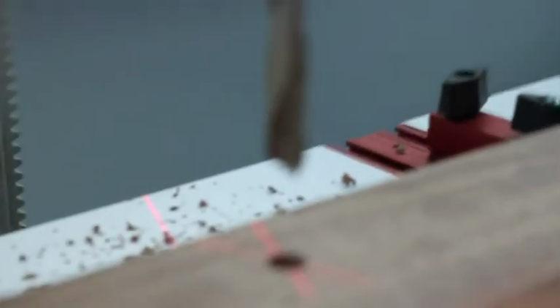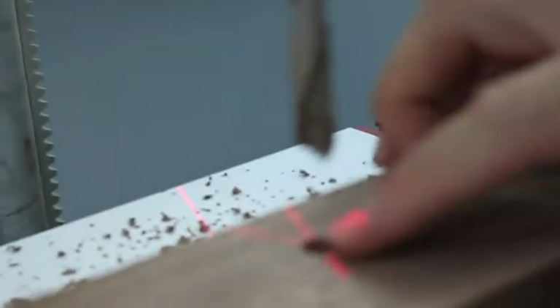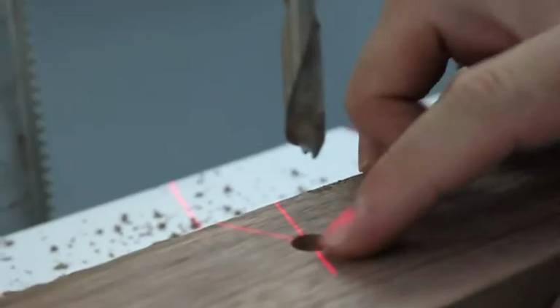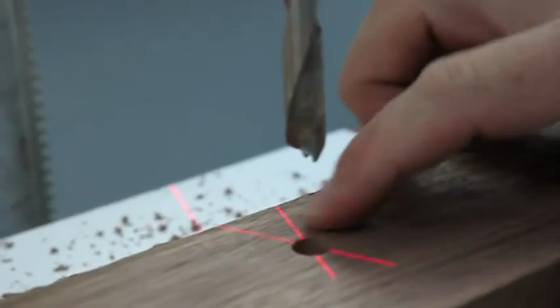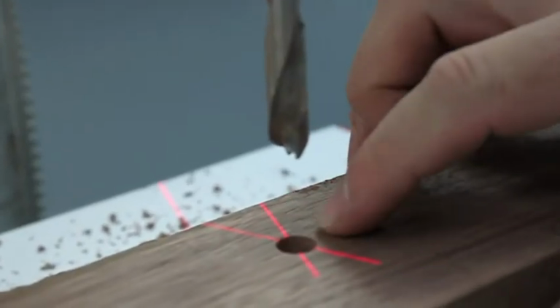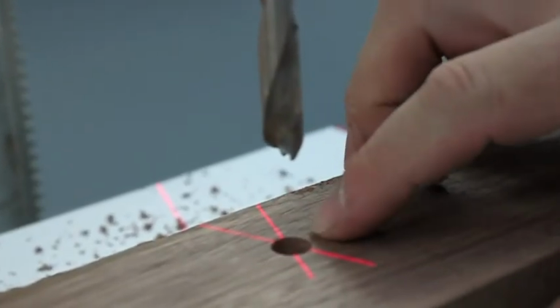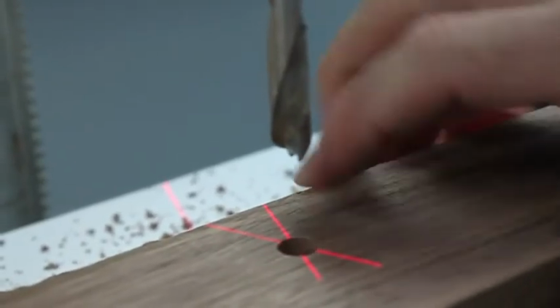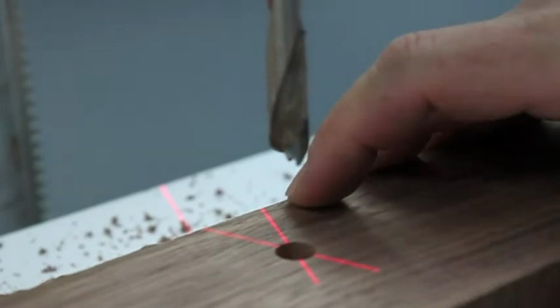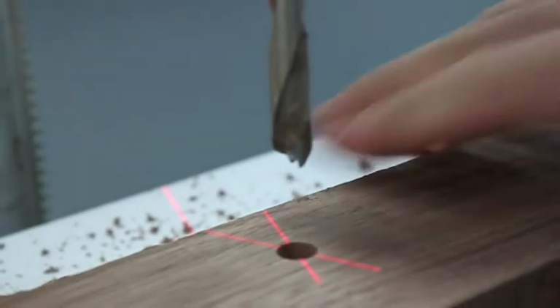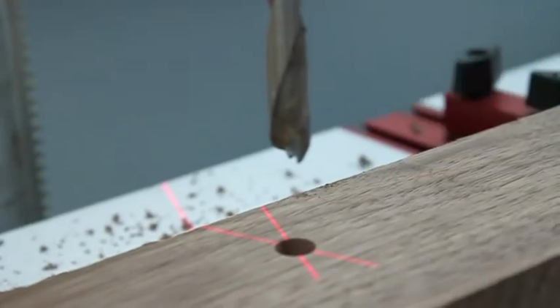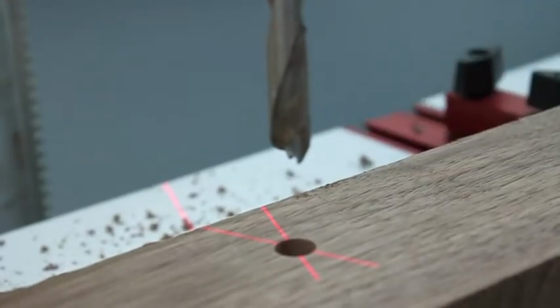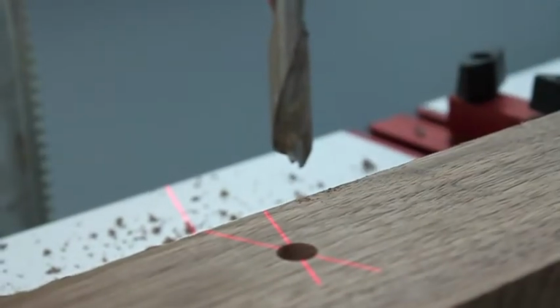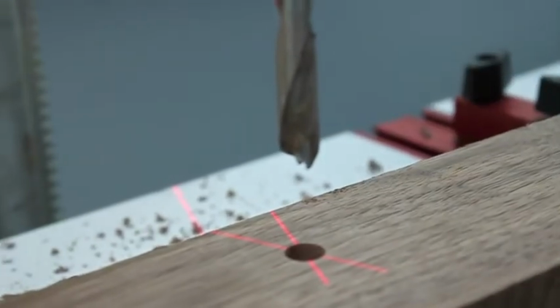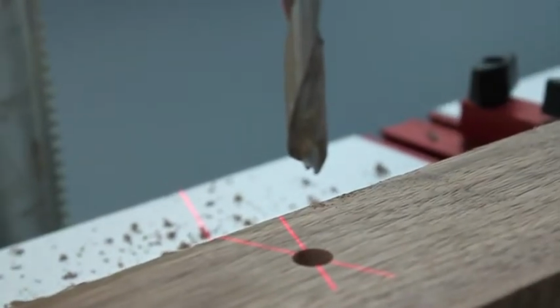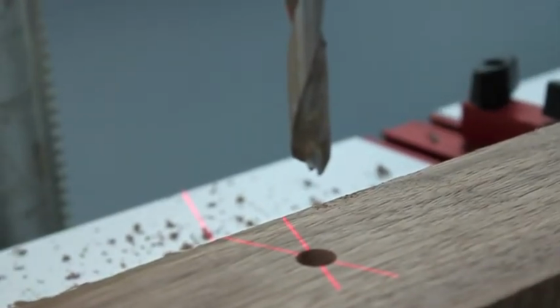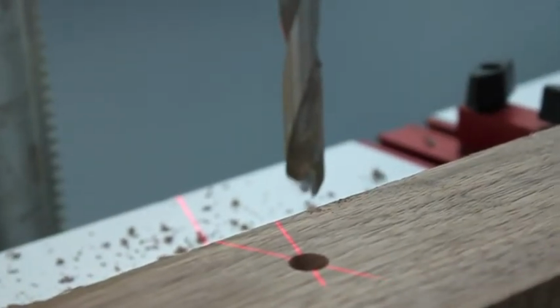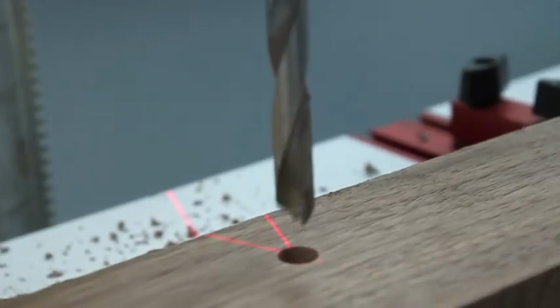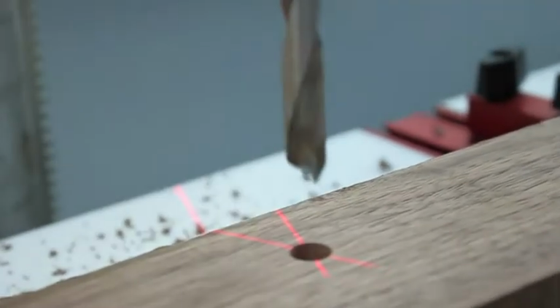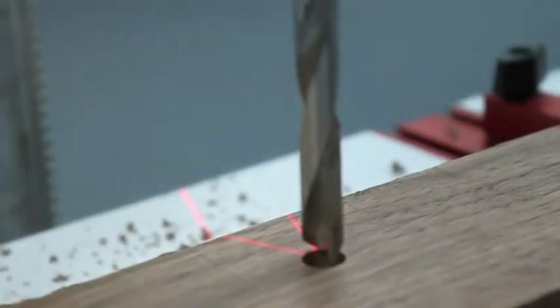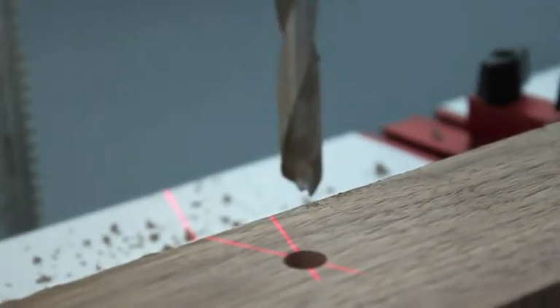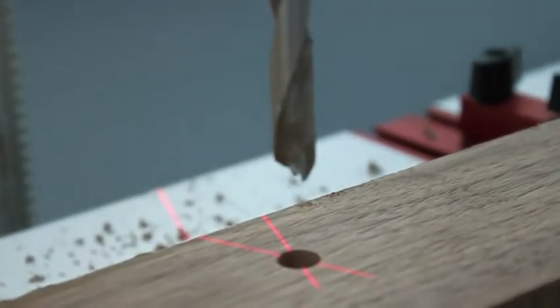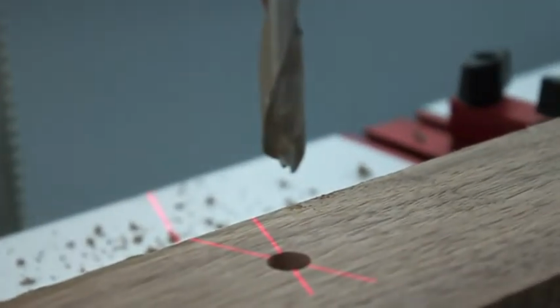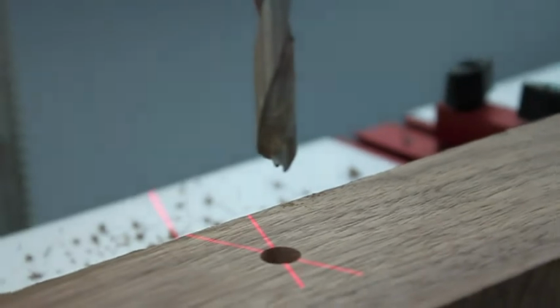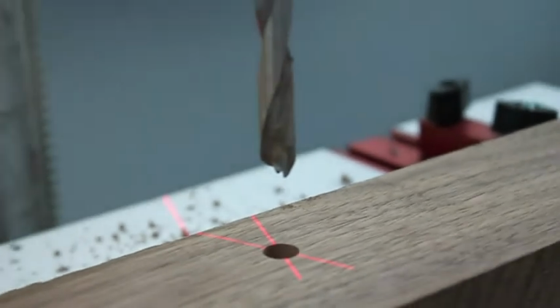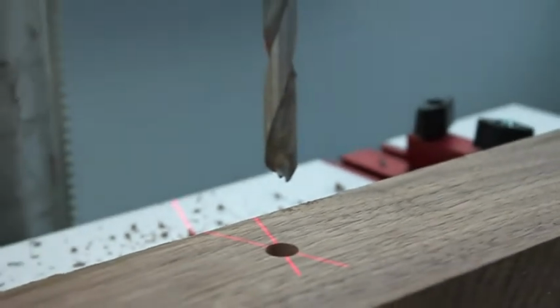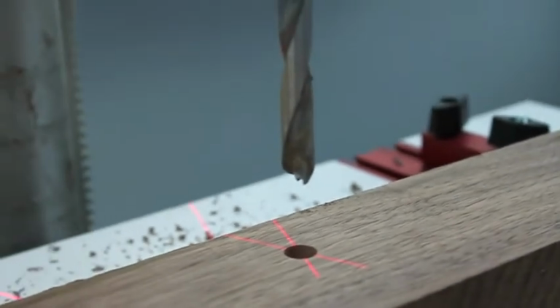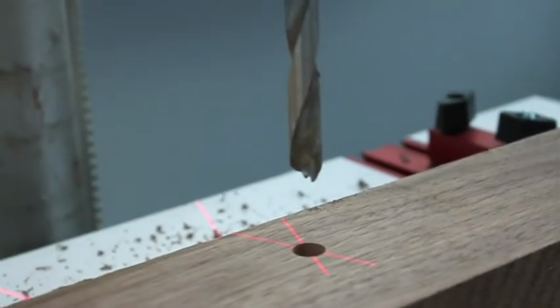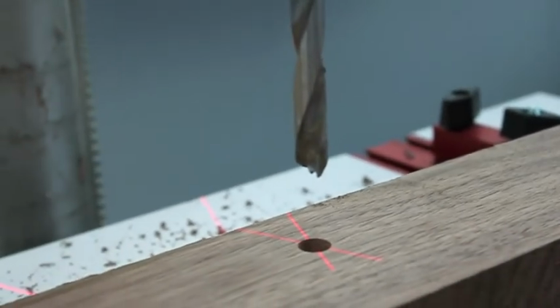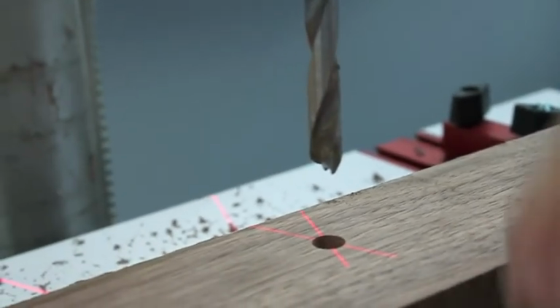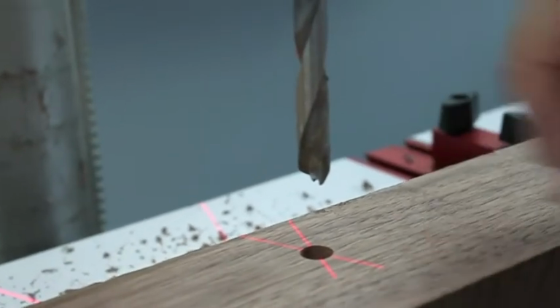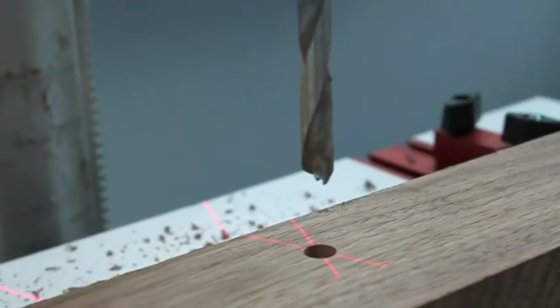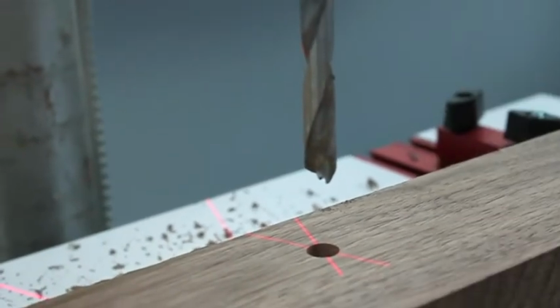It's a really nice clean edge on it. What I did is slowly but surely took shorter little passes, and that ensures that you're getting chip ejection and you're not just driving the chips further down.